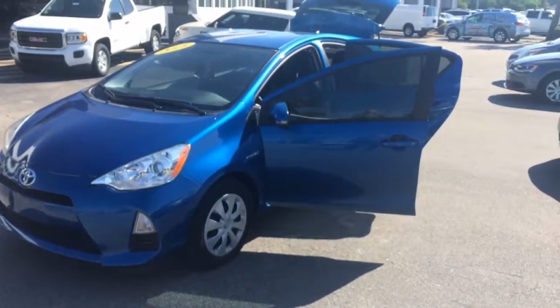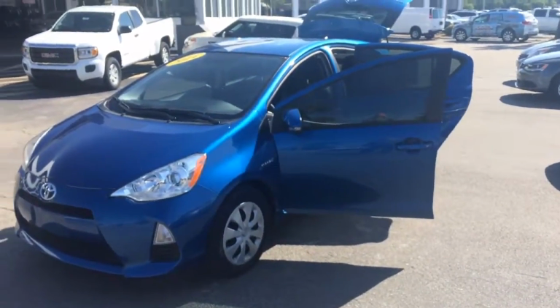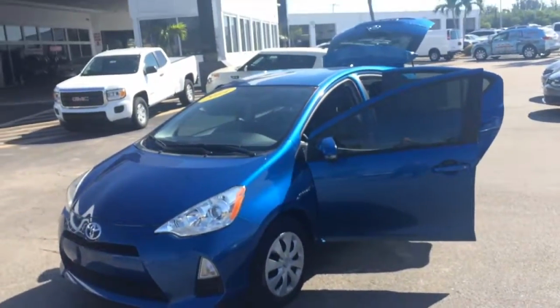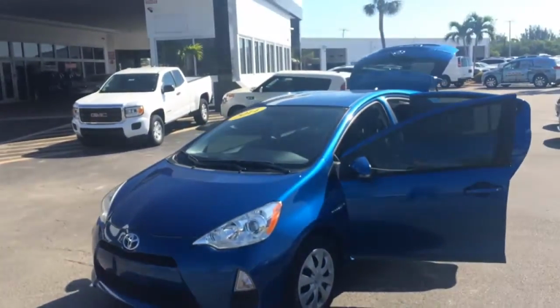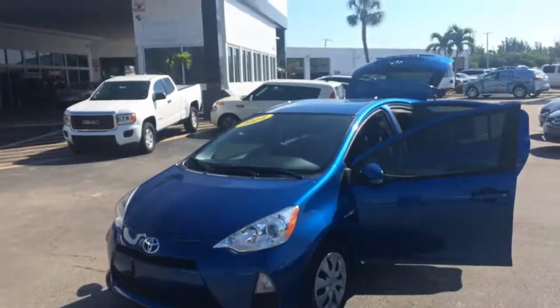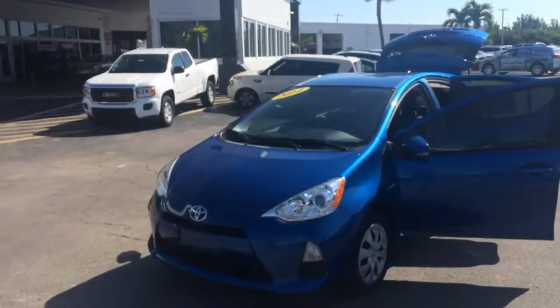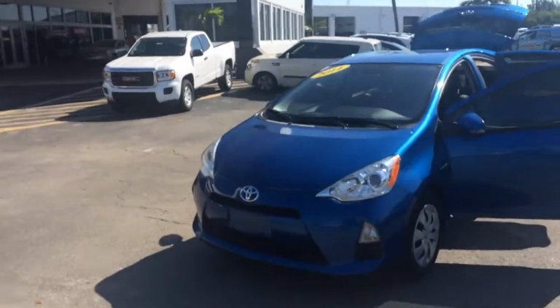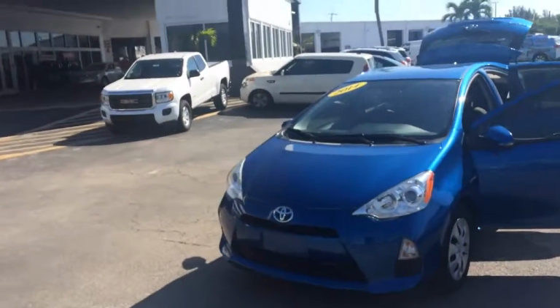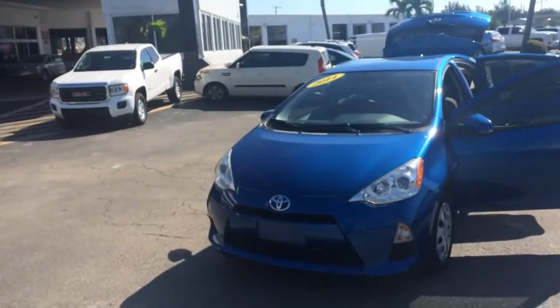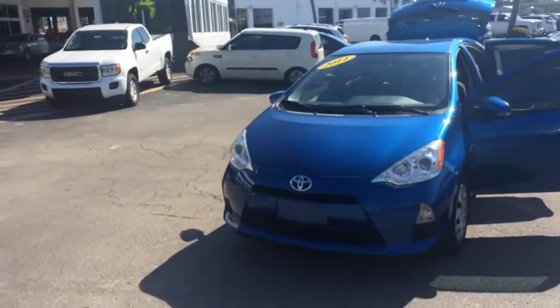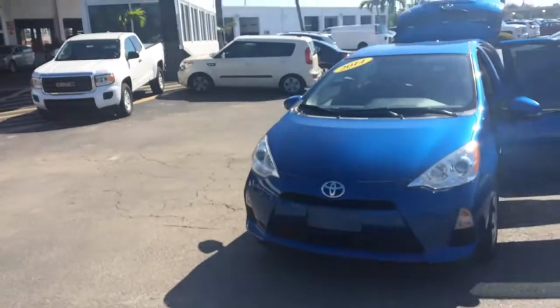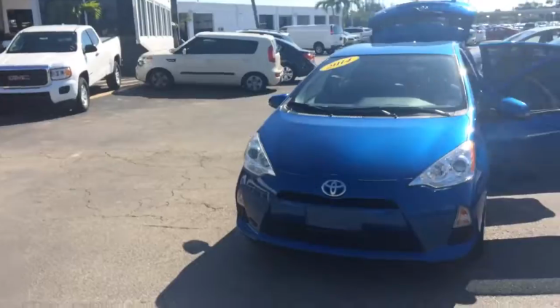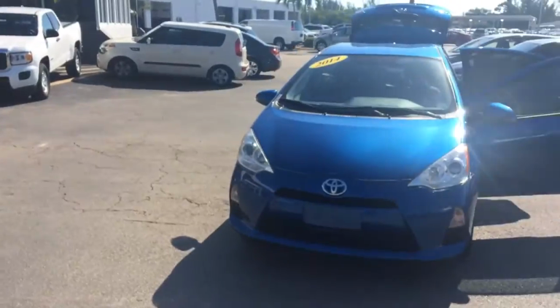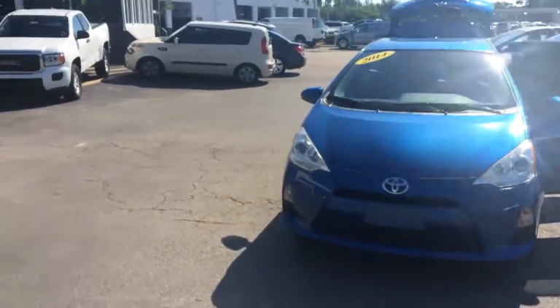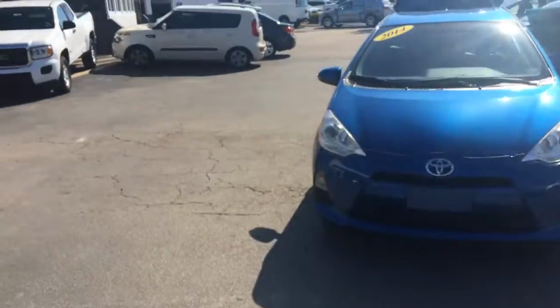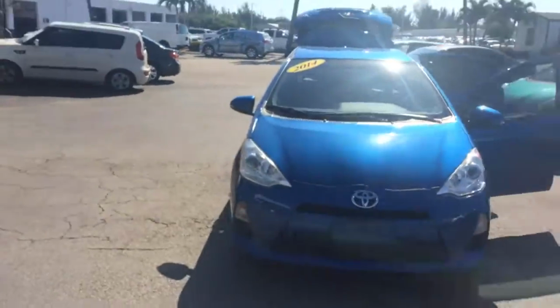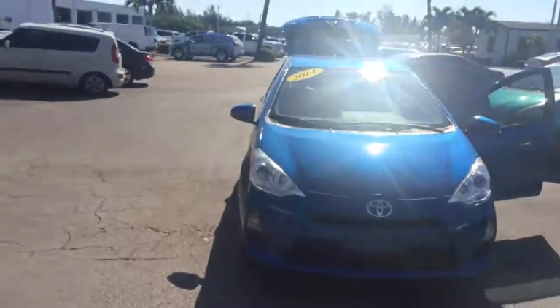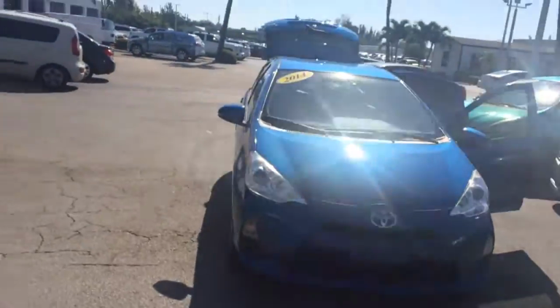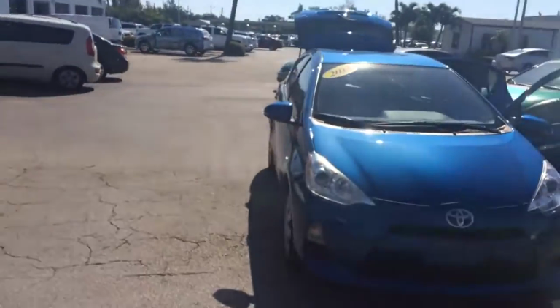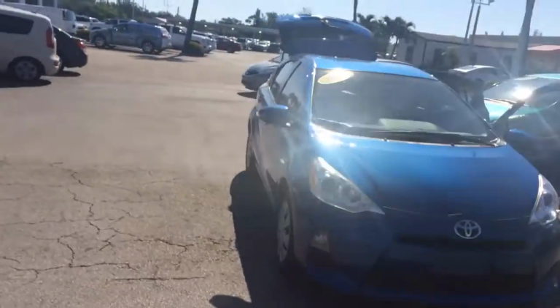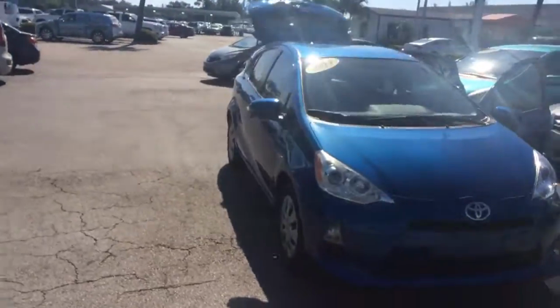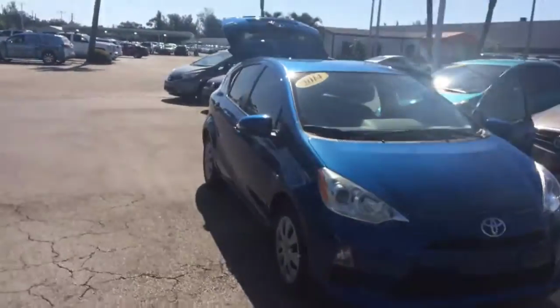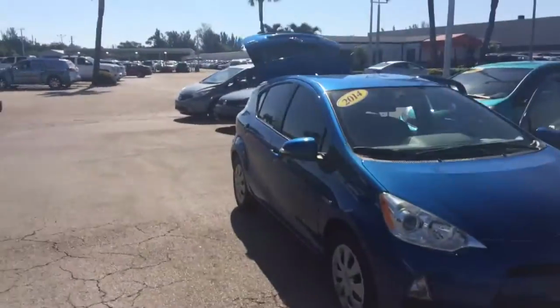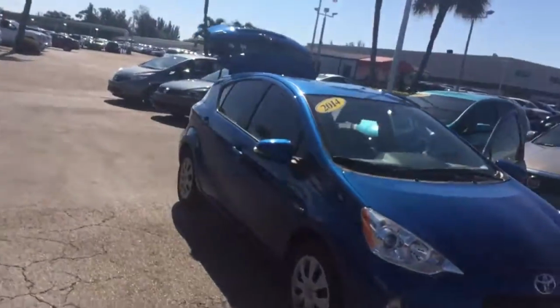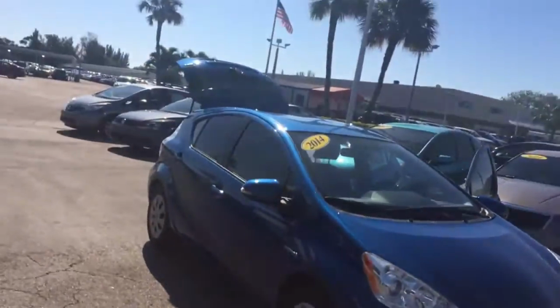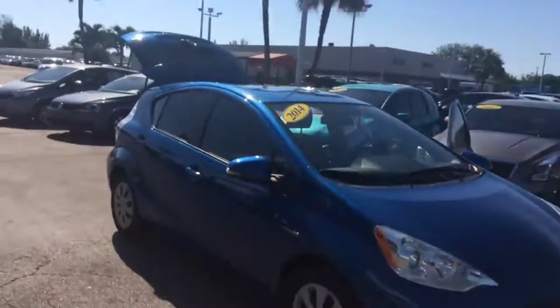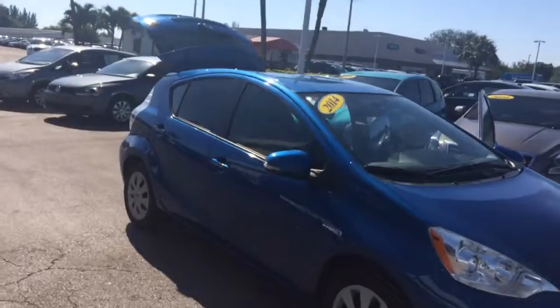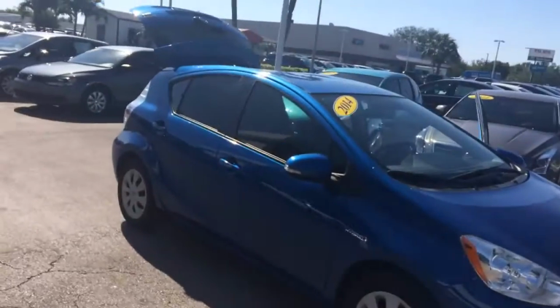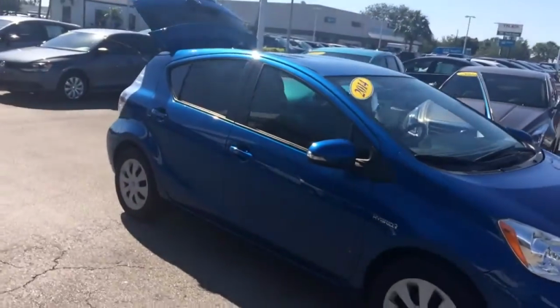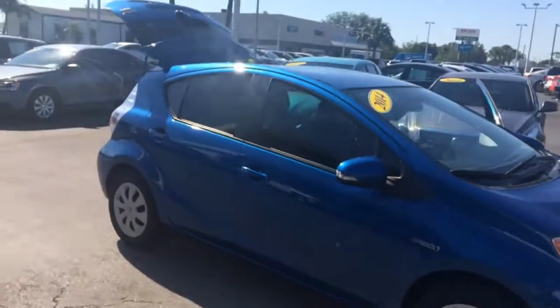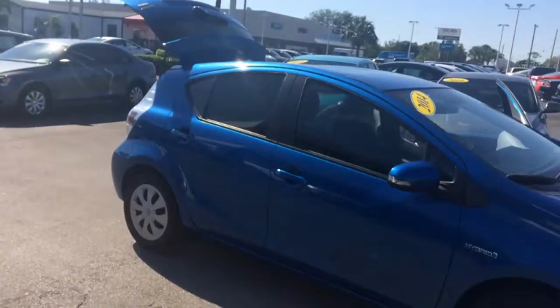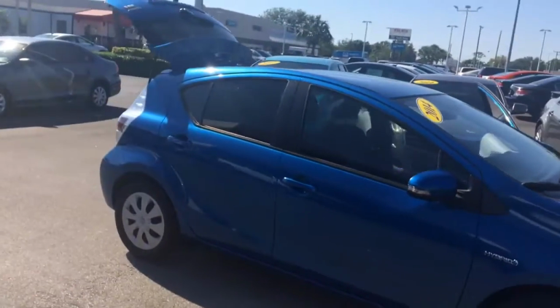Hi, this is Jack from Carls Buick GMC. Just wanted to take a video of the 2014 Prius C.